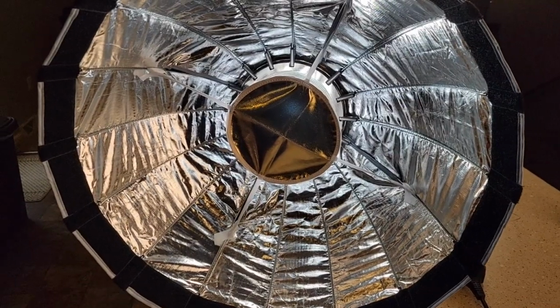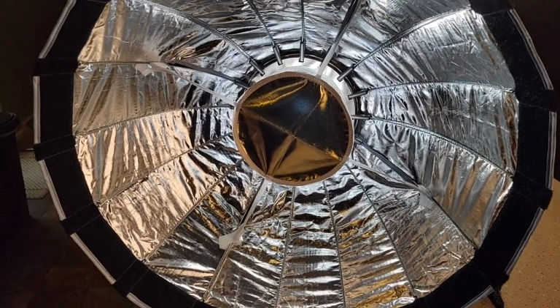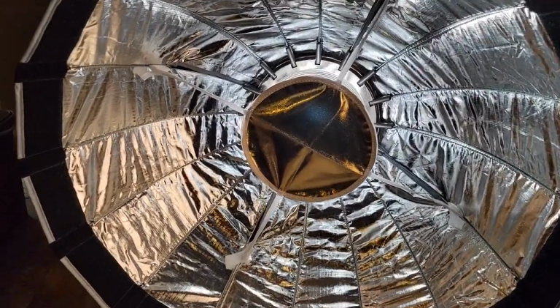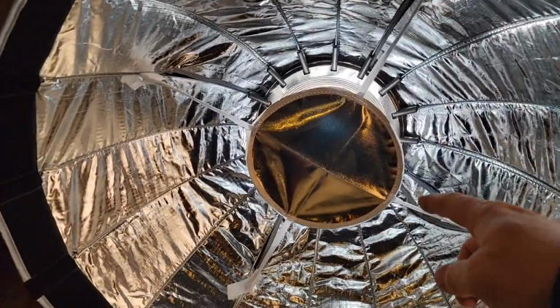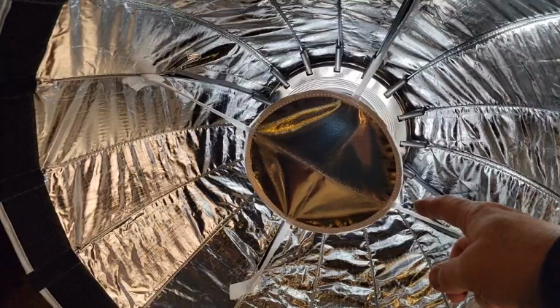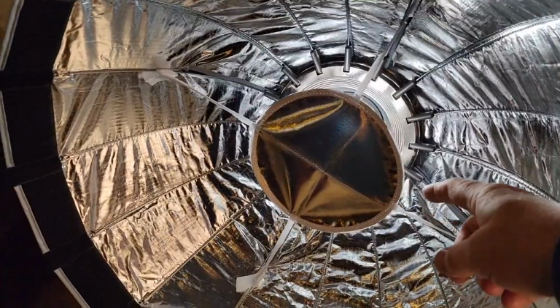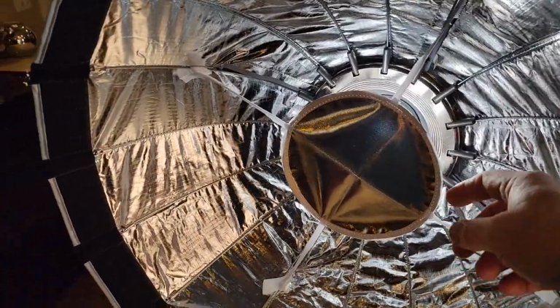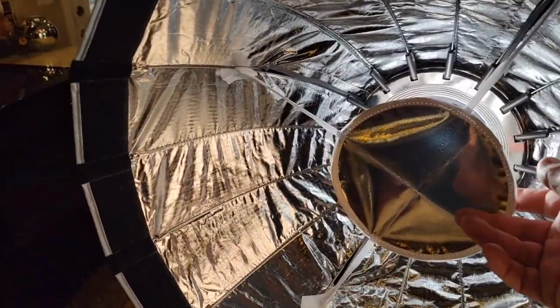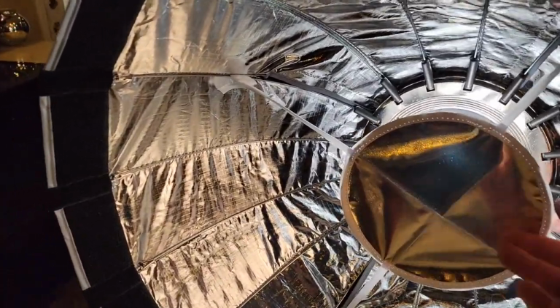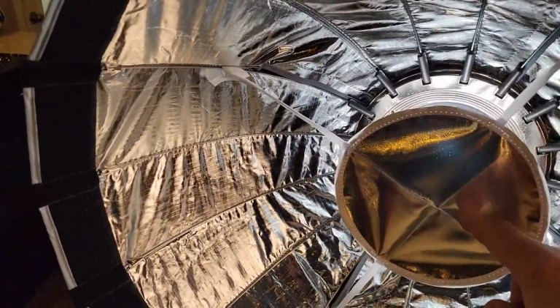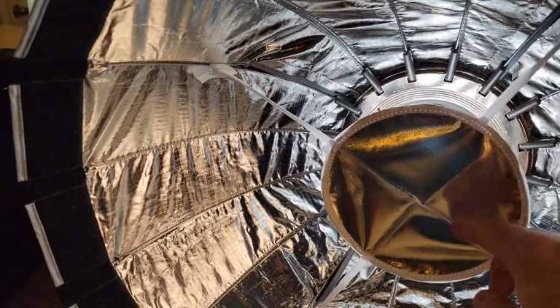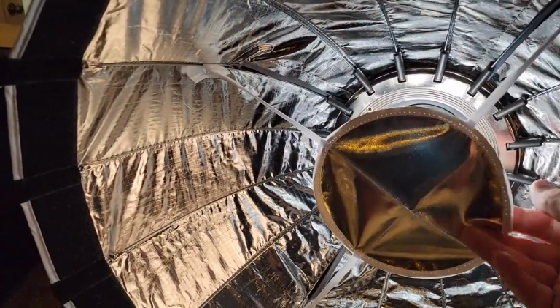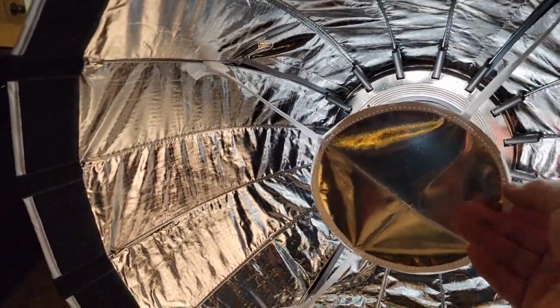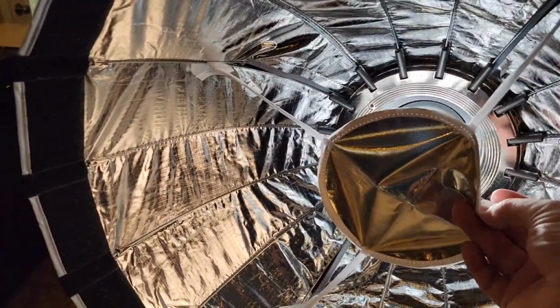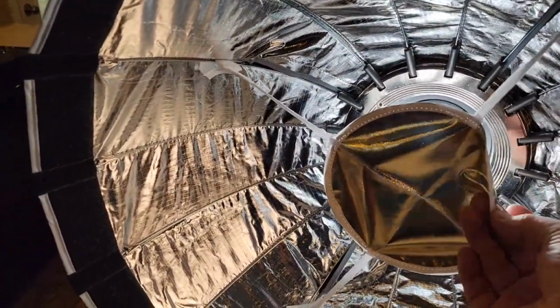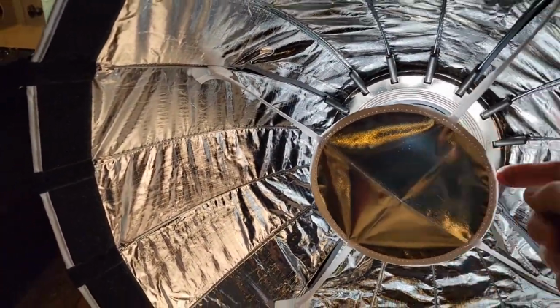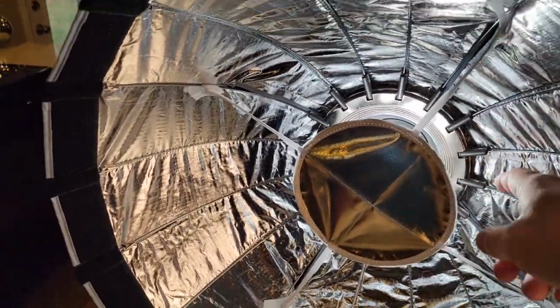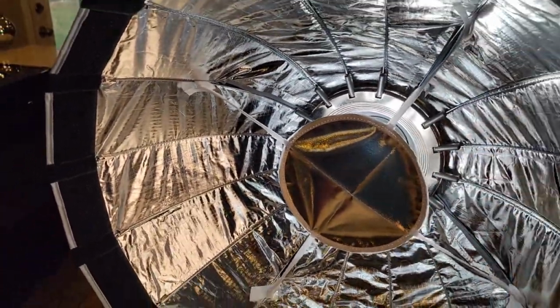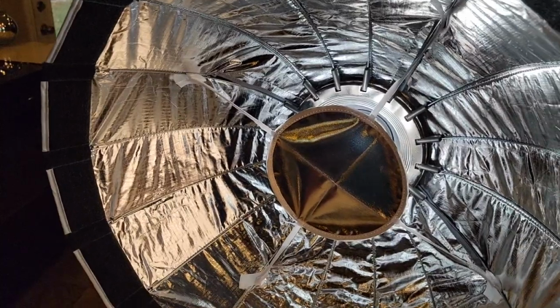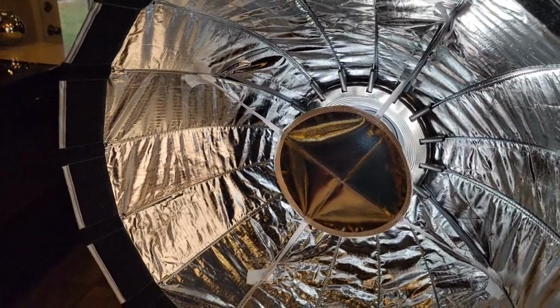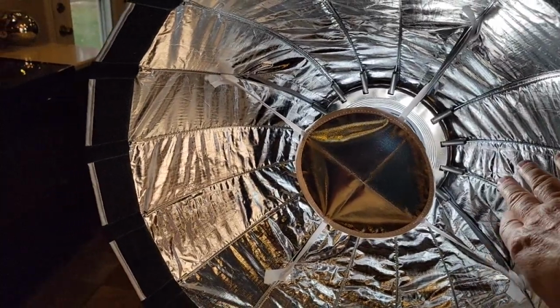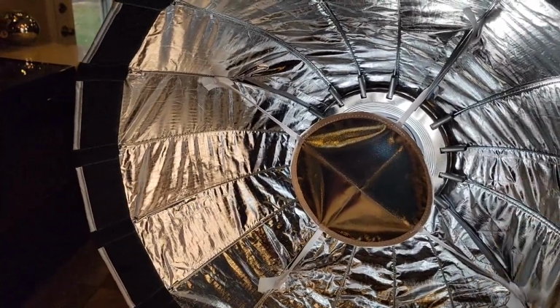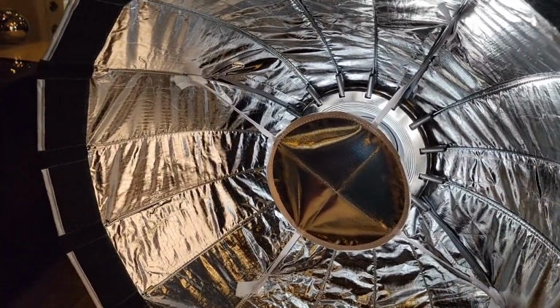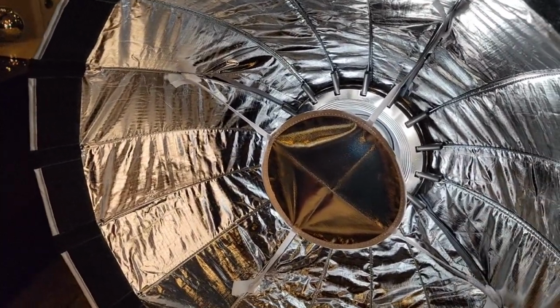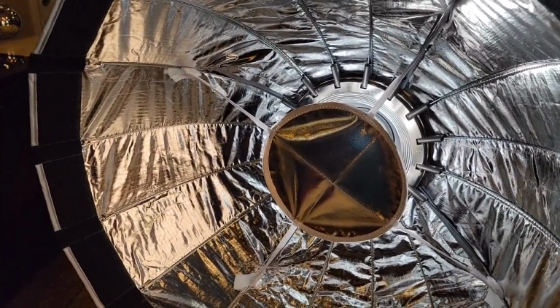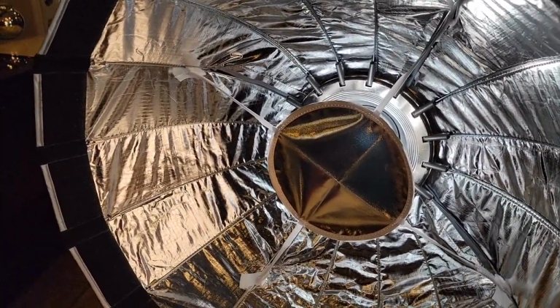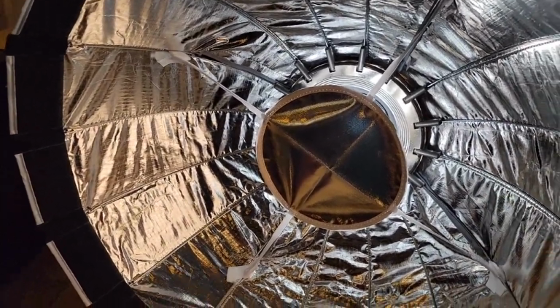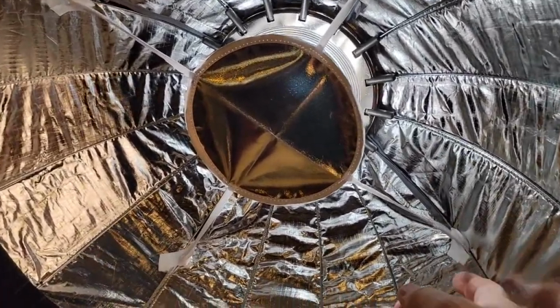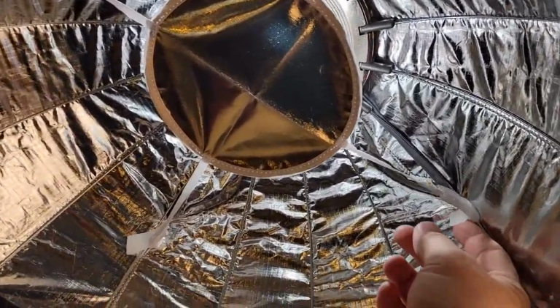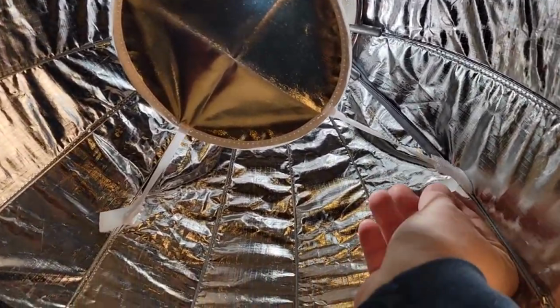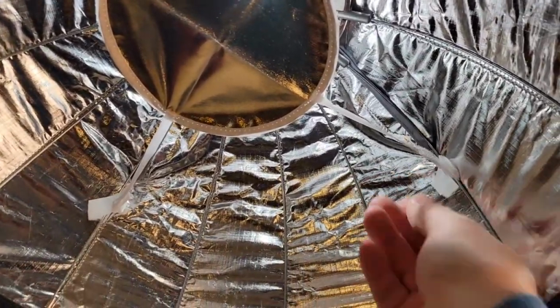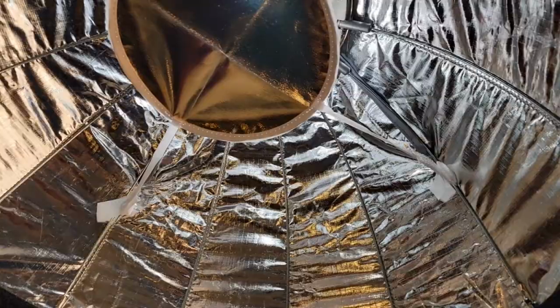I've got it opened up. I've got the inner reflector installed. It's got two sides — a gold side and a silver side. I've got the silver side facing towards the light. It just connects with these little Velcro strips right here.